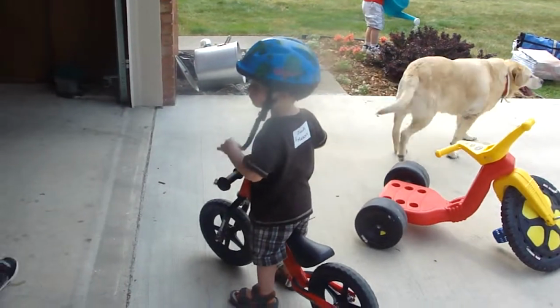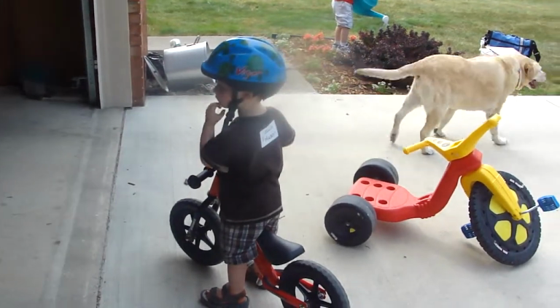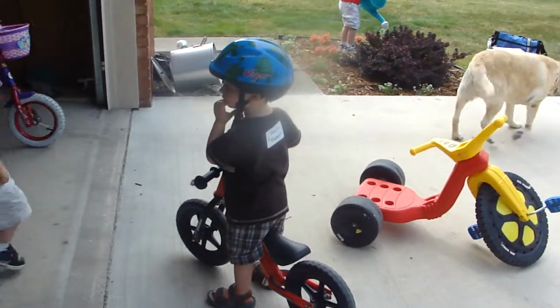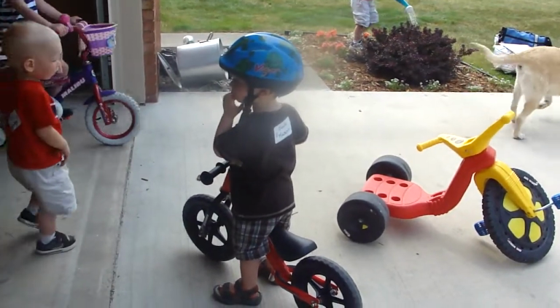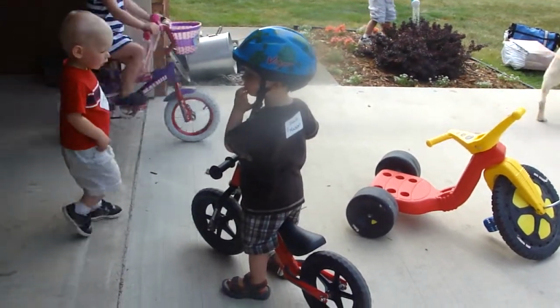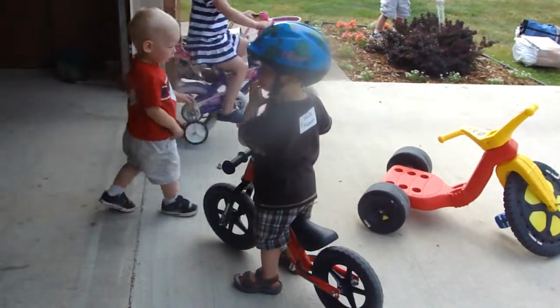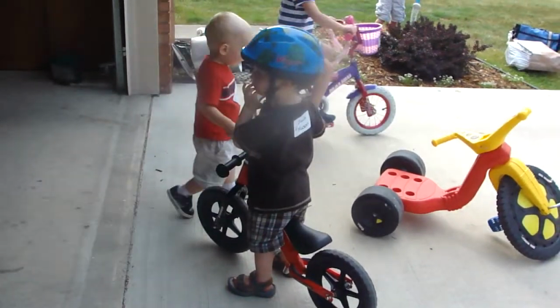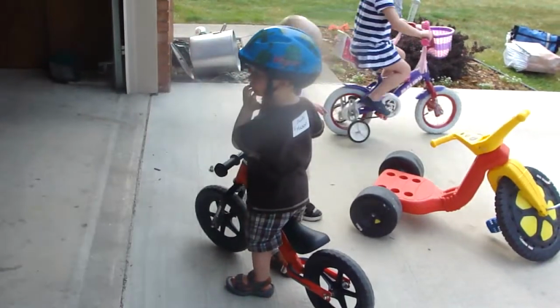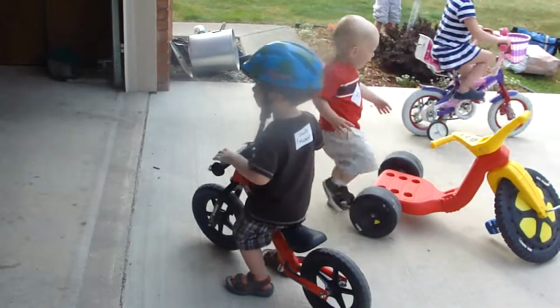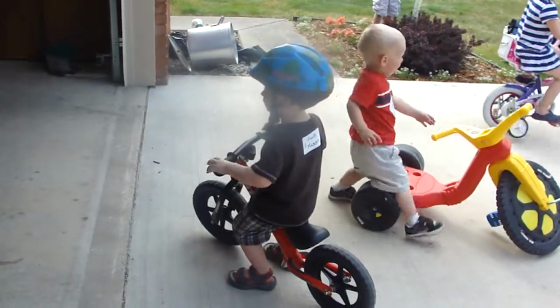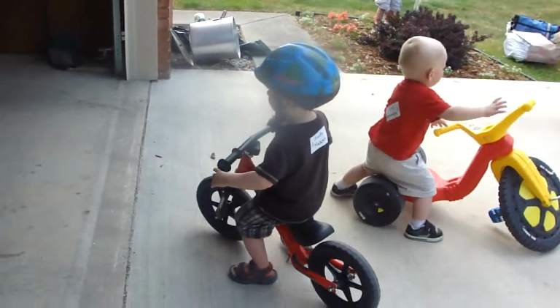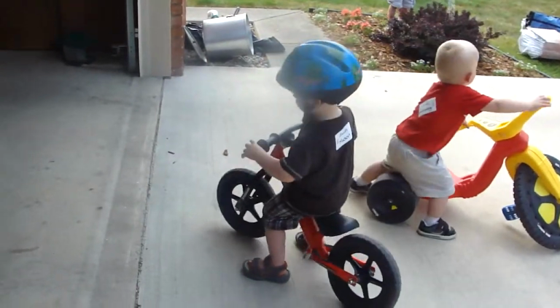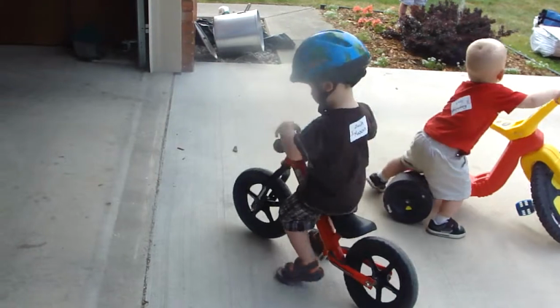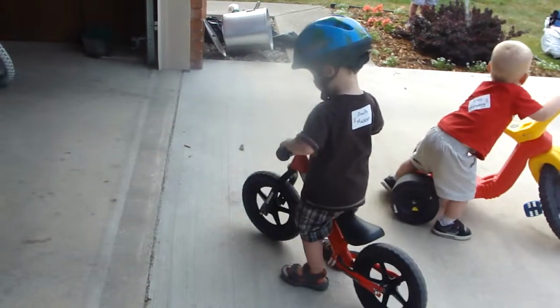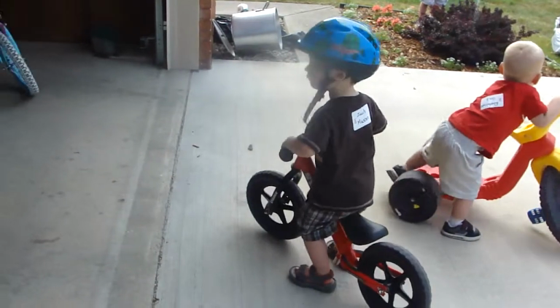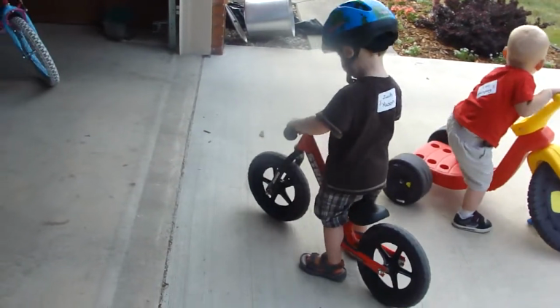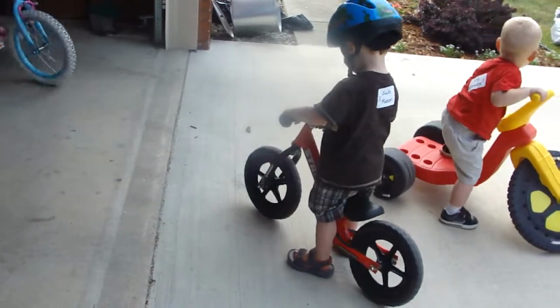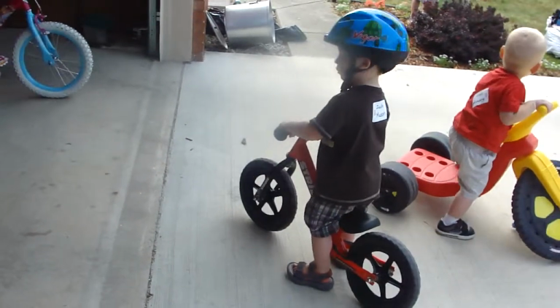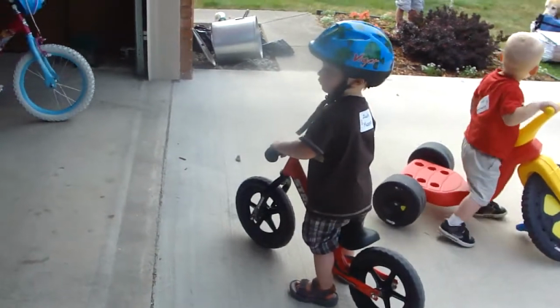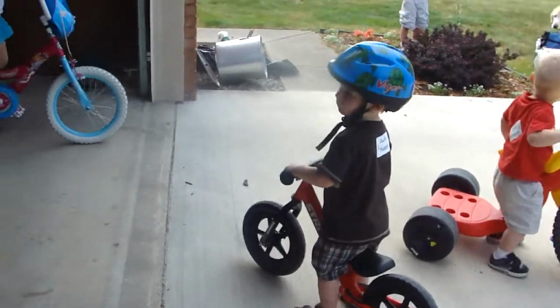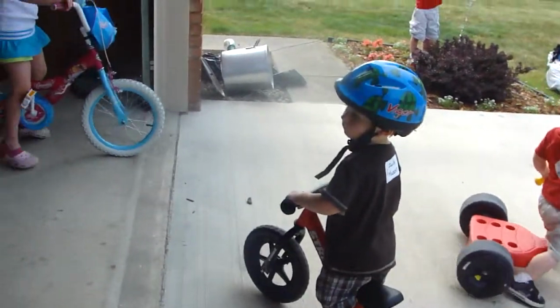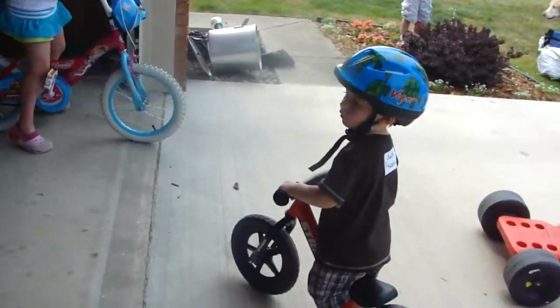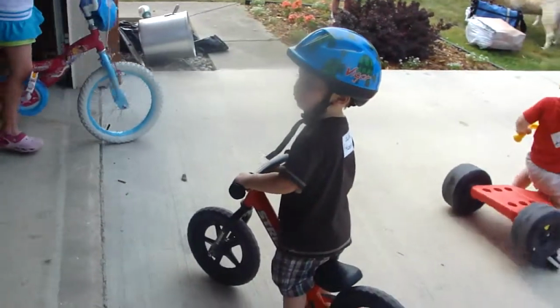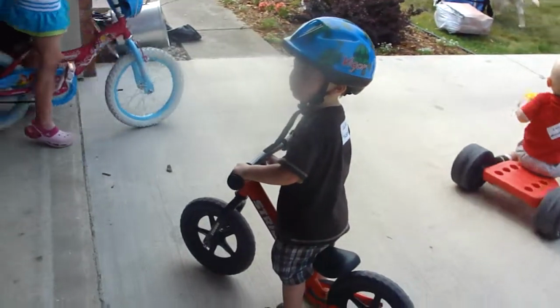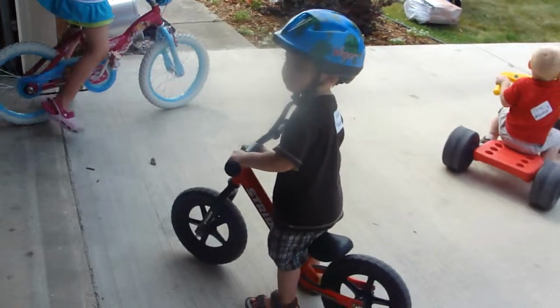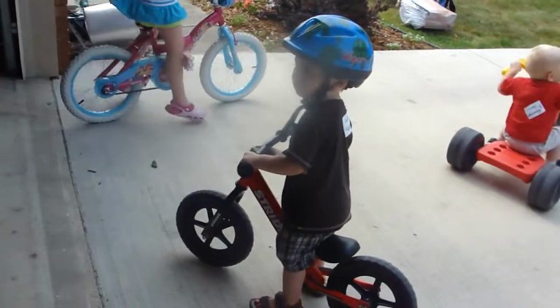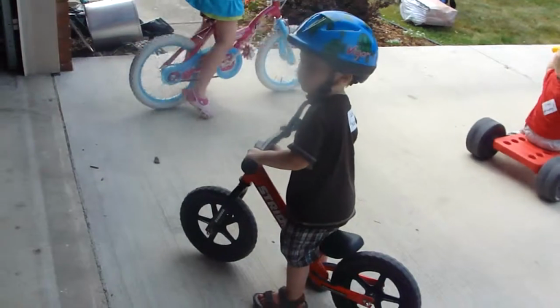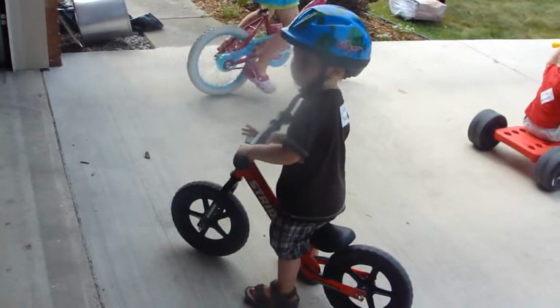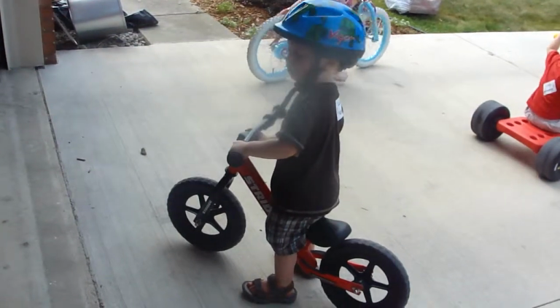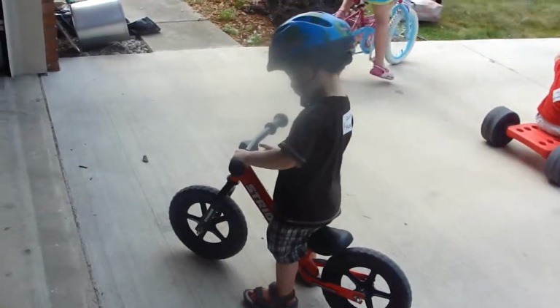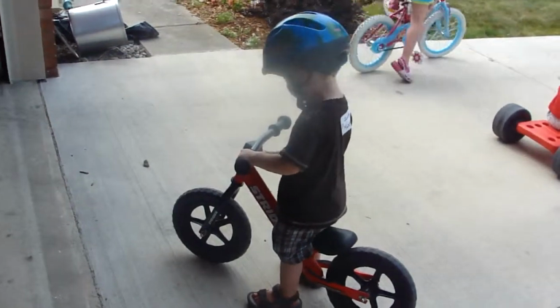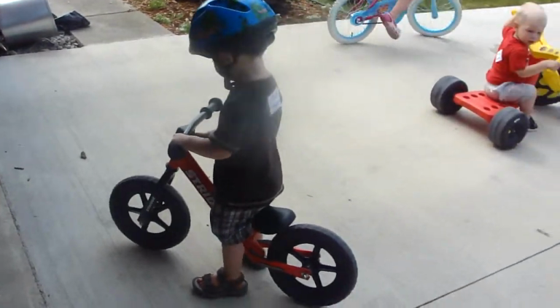Let's see you ride — put your butt on, slide back a little bit. I think the seat's a little bit low for him. Sit down, you're doing a good job though buddy.